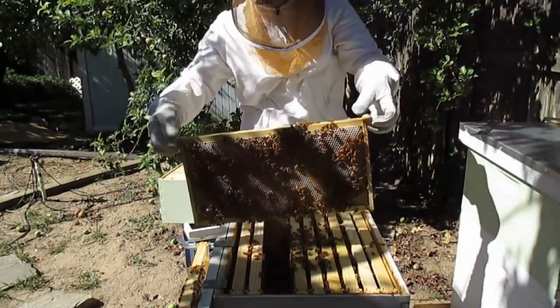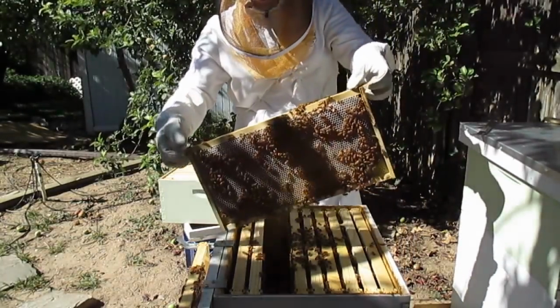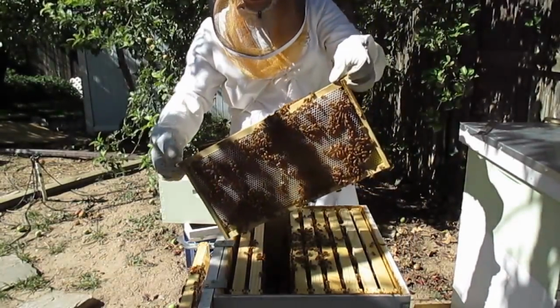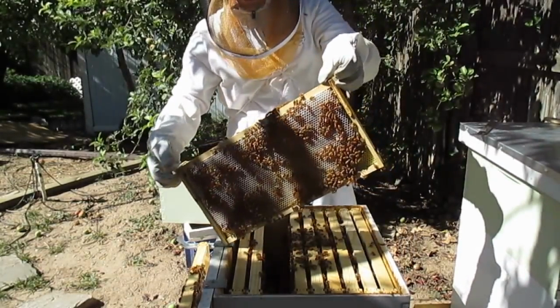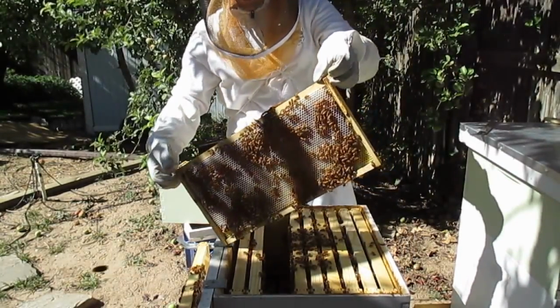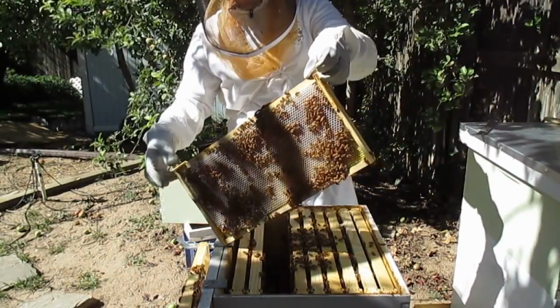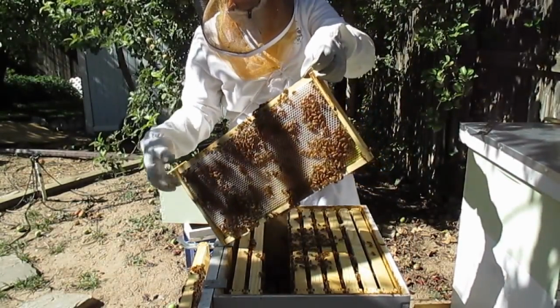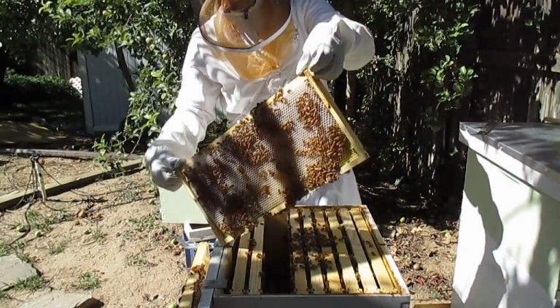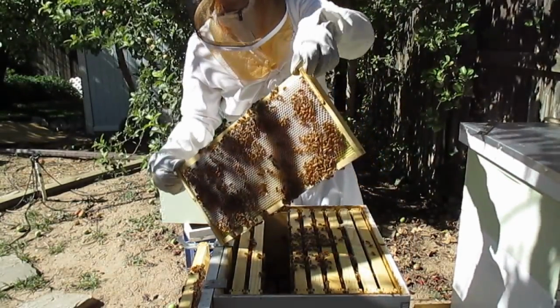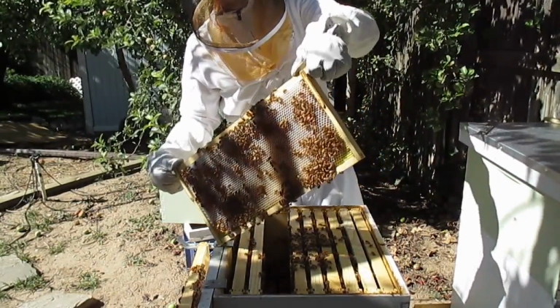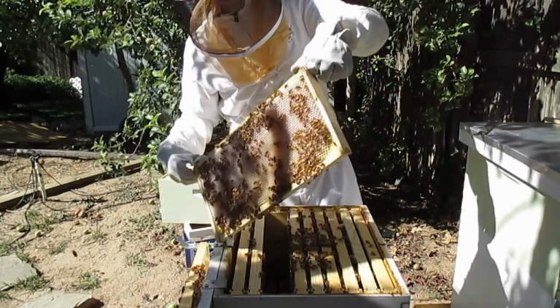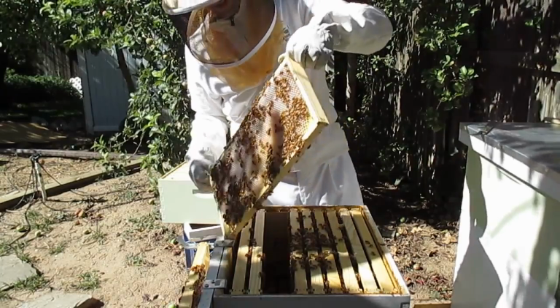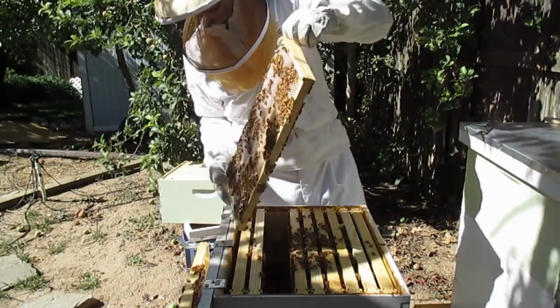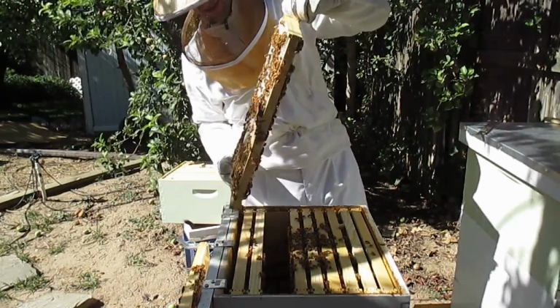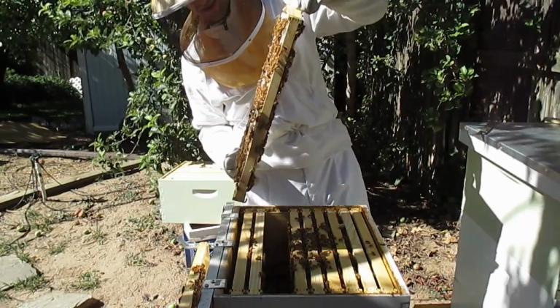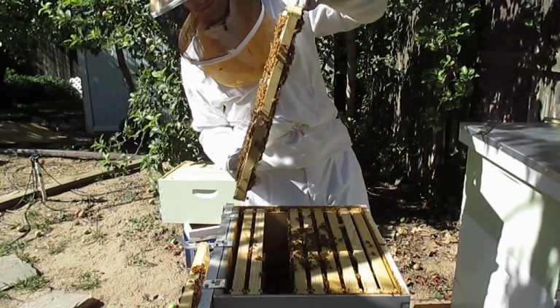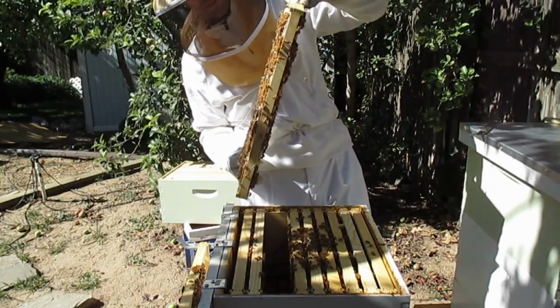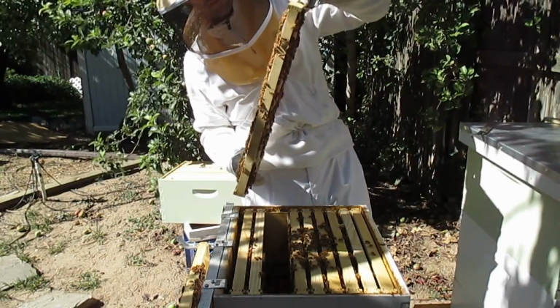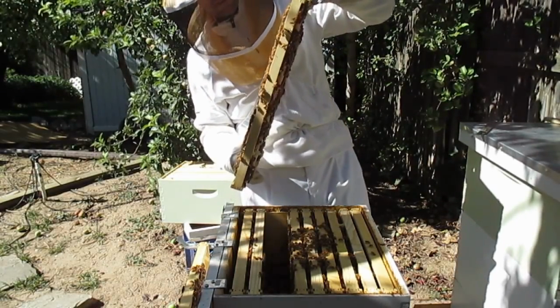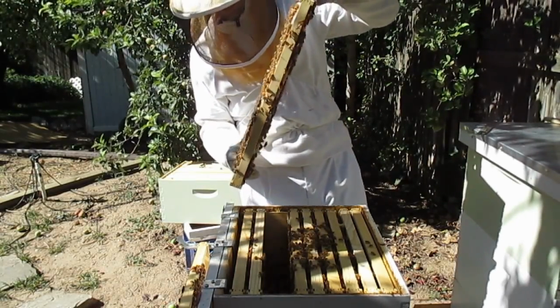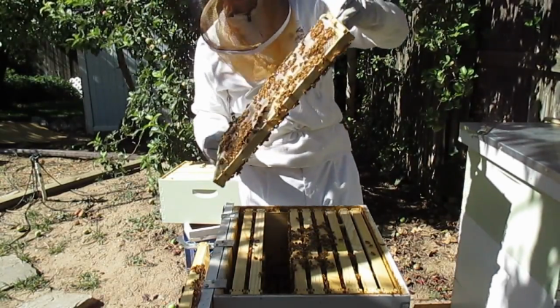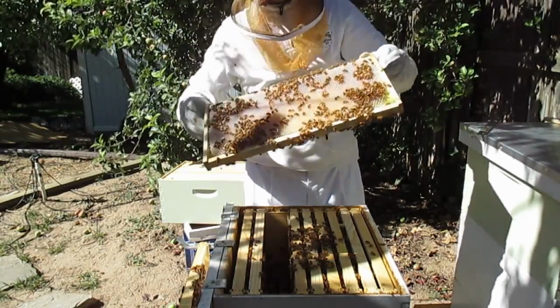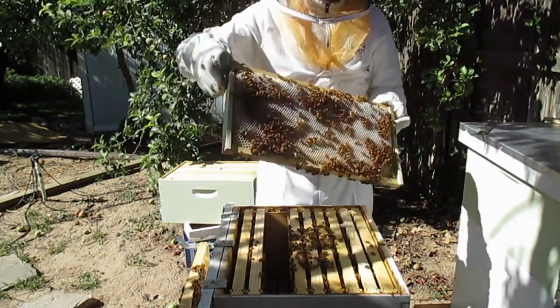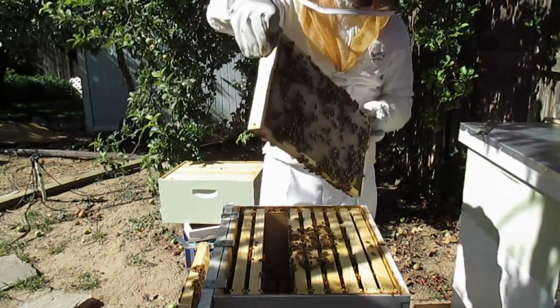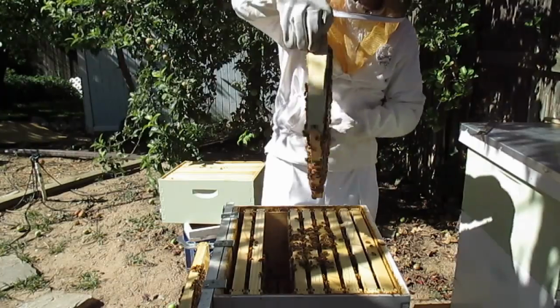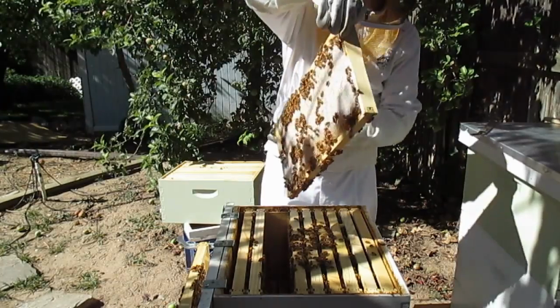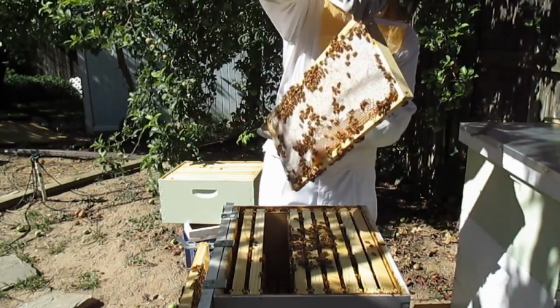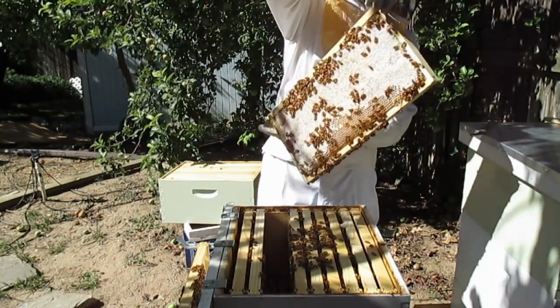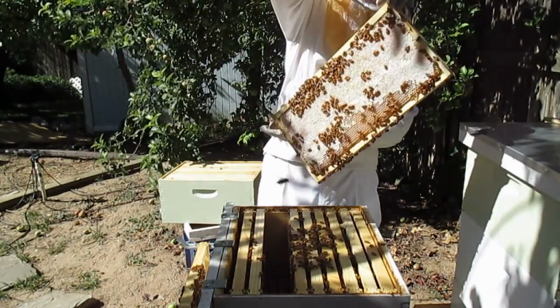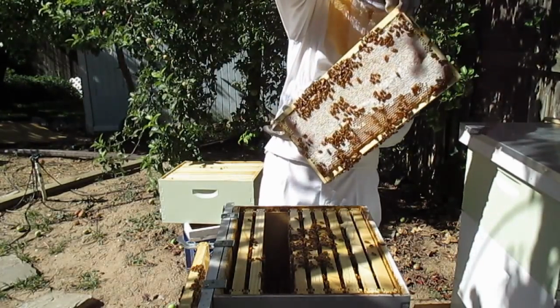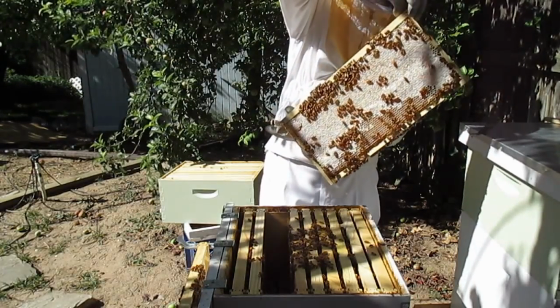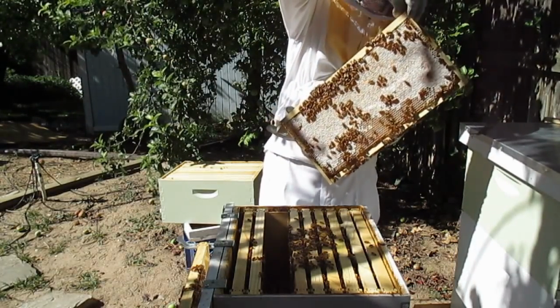So the existing comb that you put in there — did they build out on it? Yep. It's kind of flat and they build it out. That one could be harvested almost.